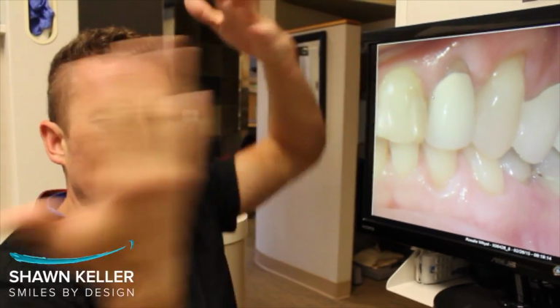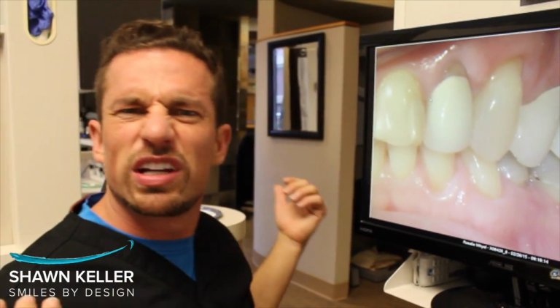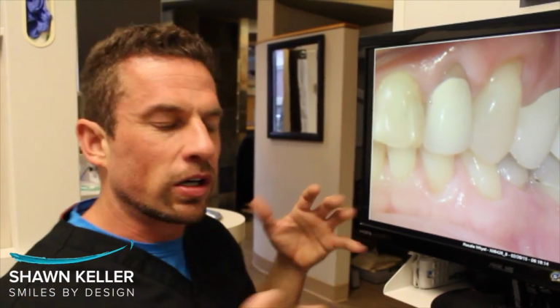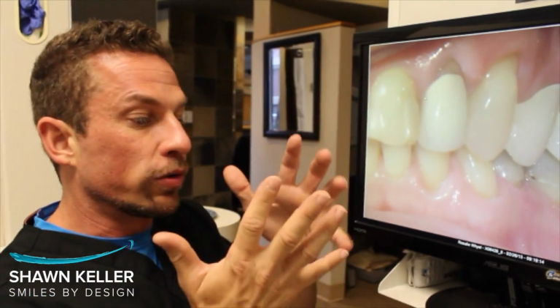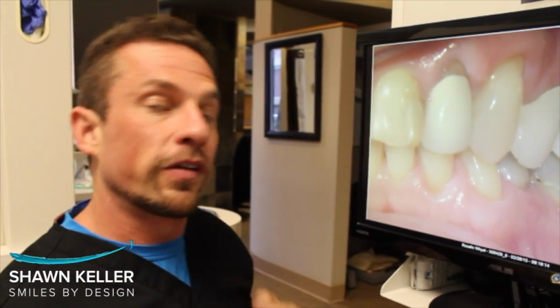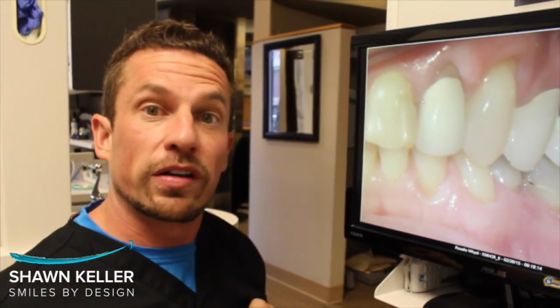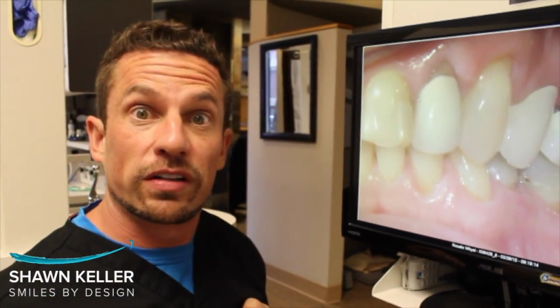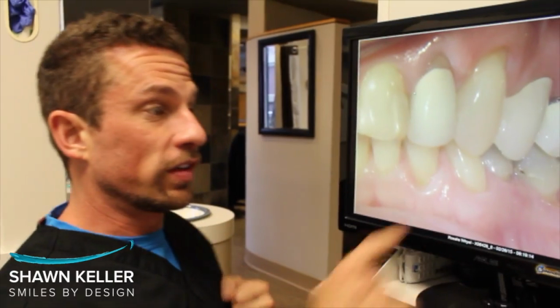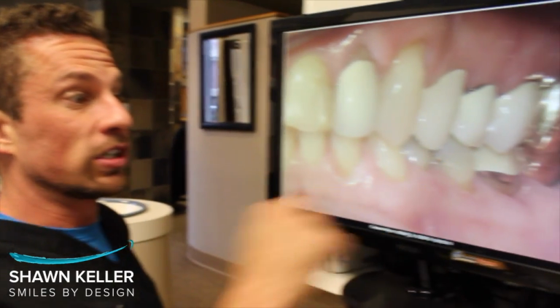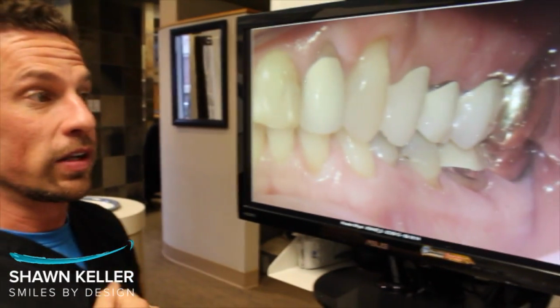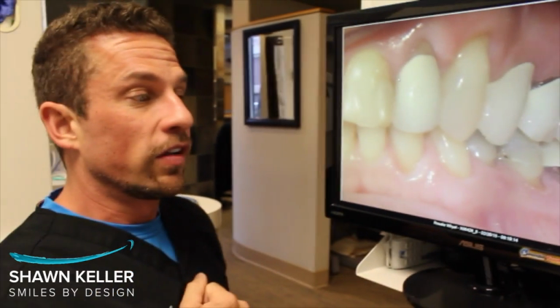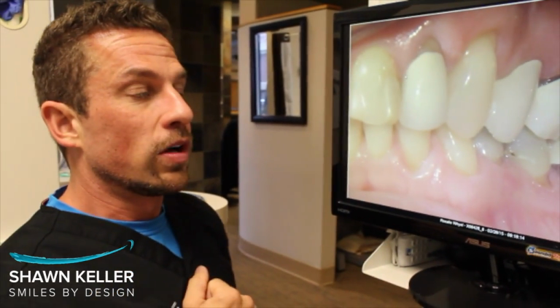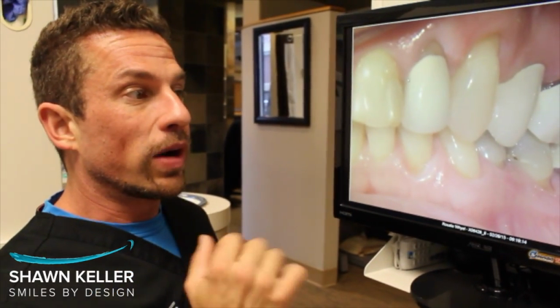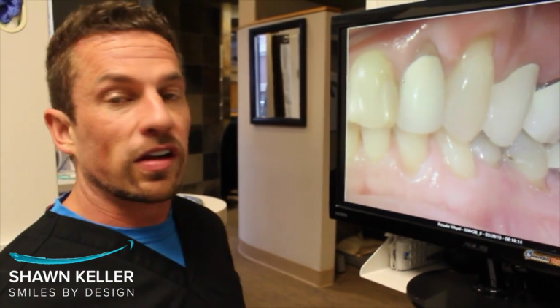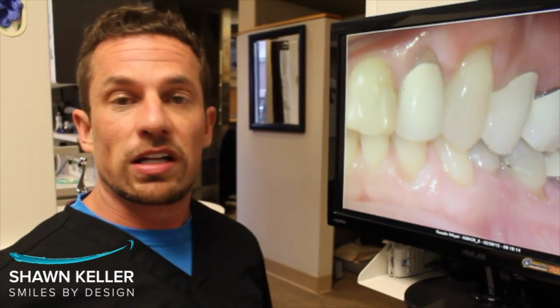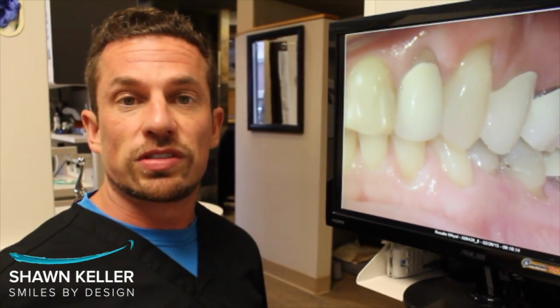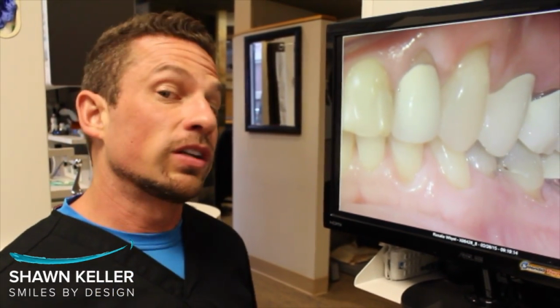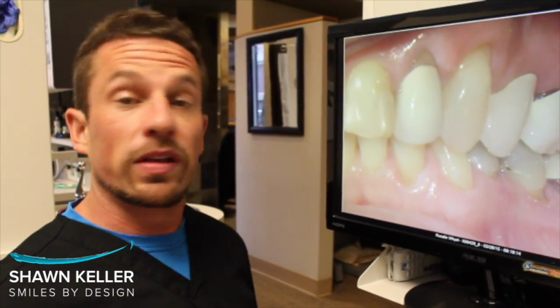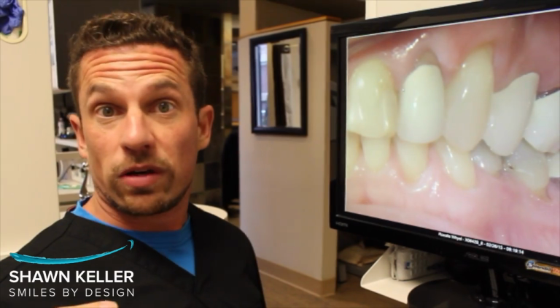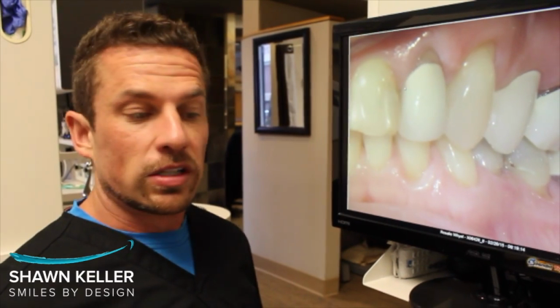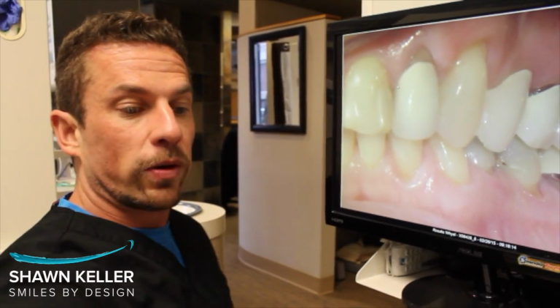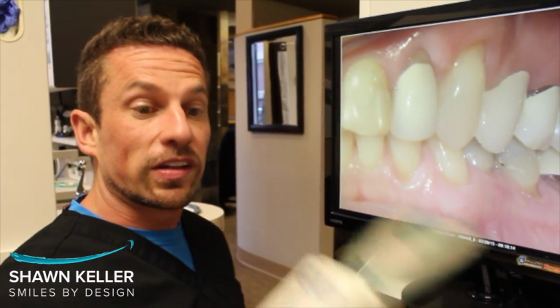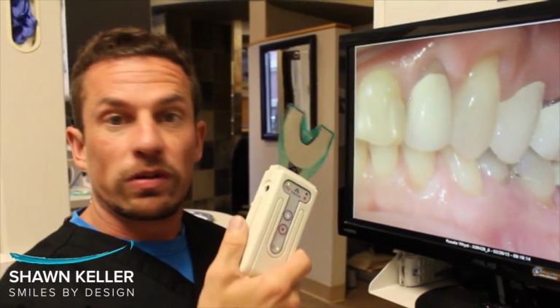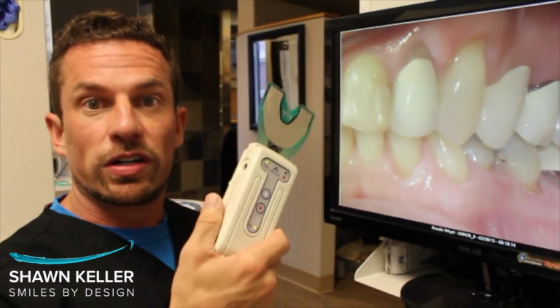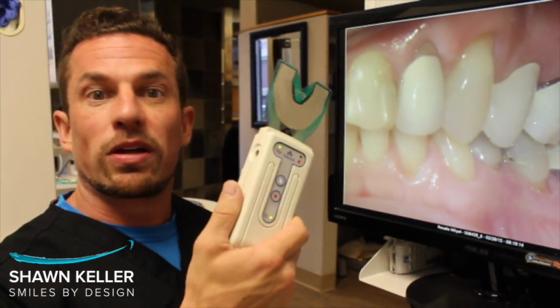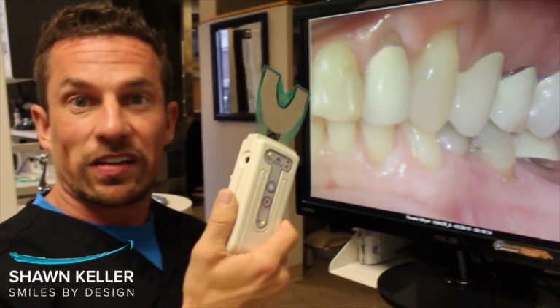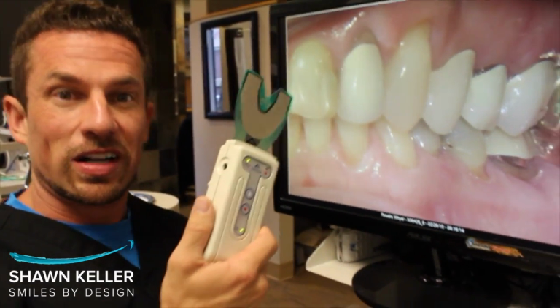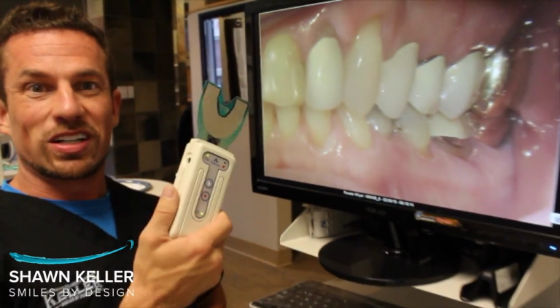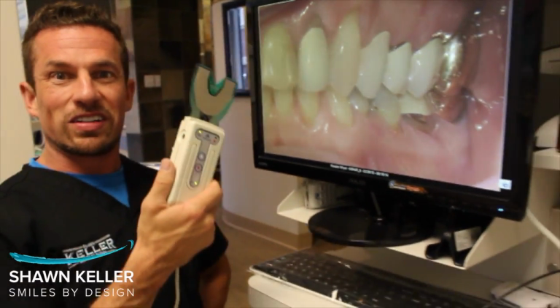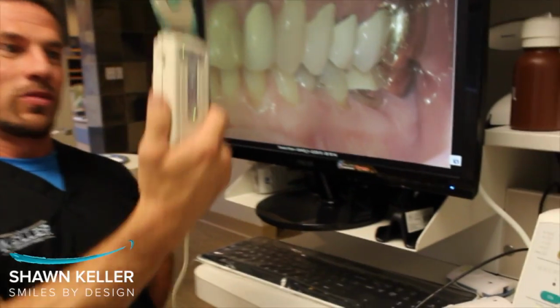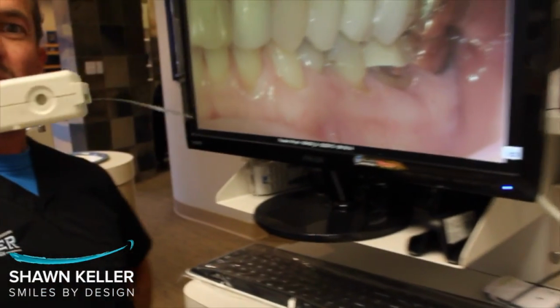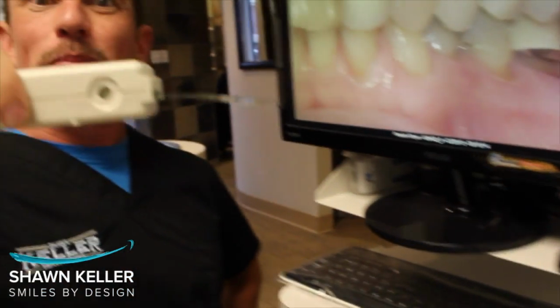It kind of looks like you're hitting everywhere, when really there are some areas that are hitting first and damaging a lot of things. The bite is causing a lot of issues that we didn't used to think it was. With the TechScan, we can sure help people out a lot faster. I'm Dr. Sean Keller and we're working on bites.